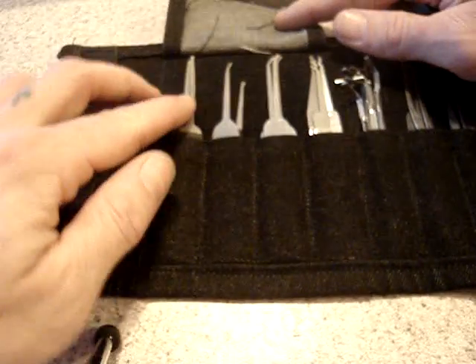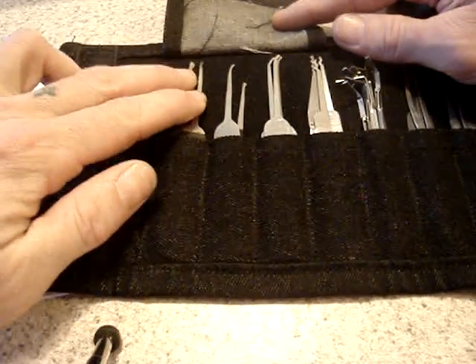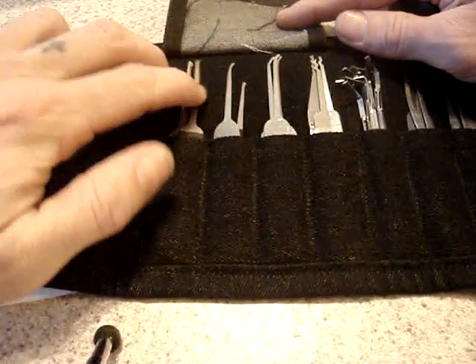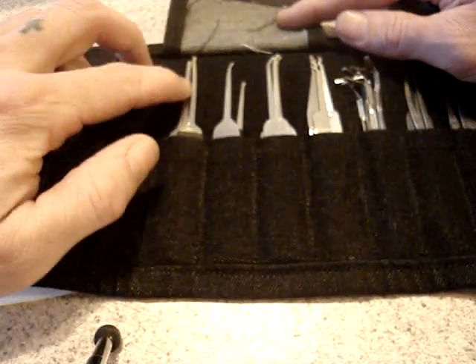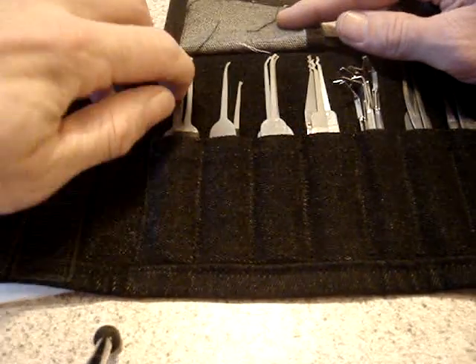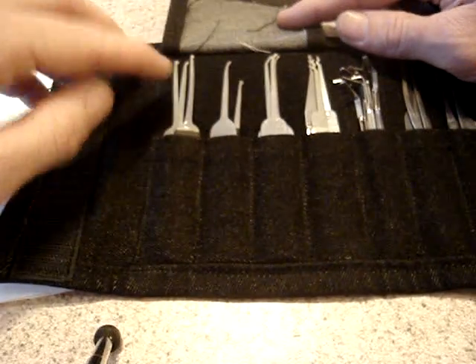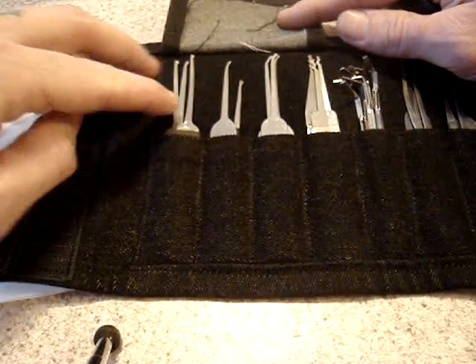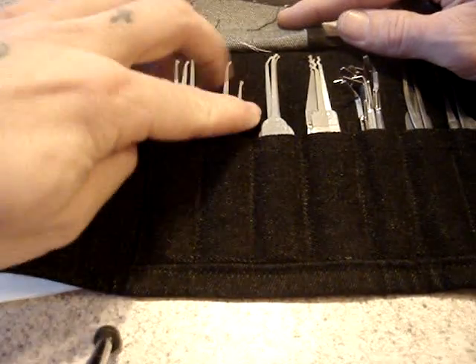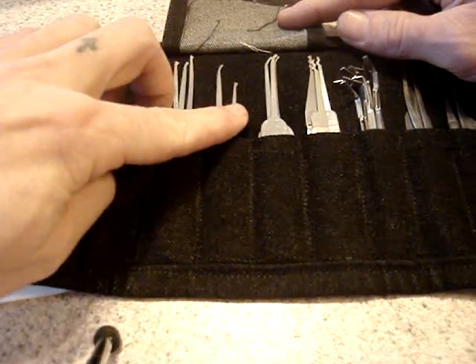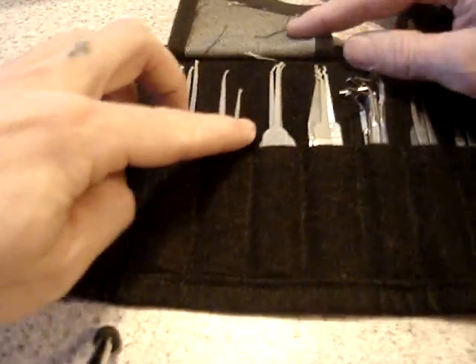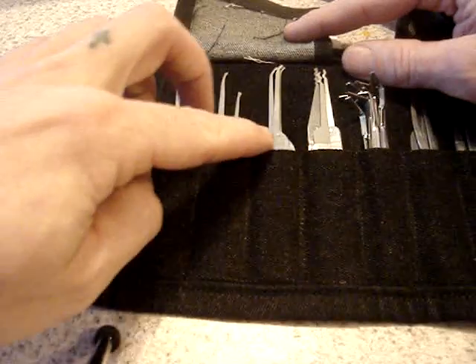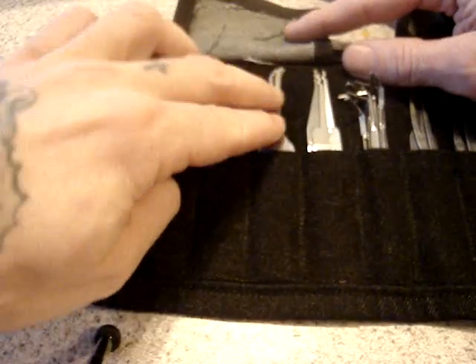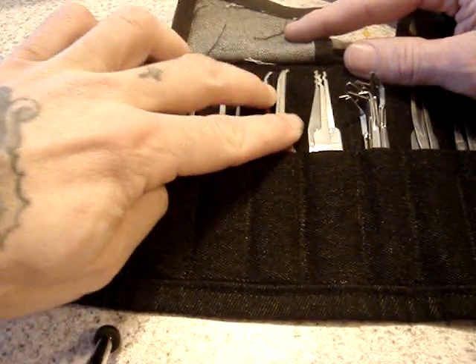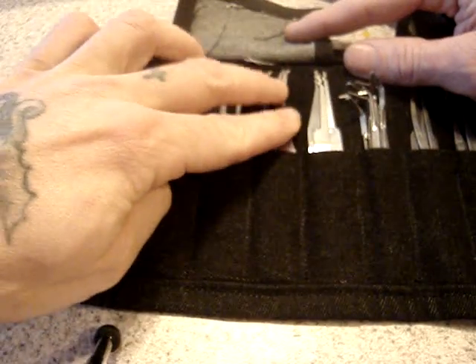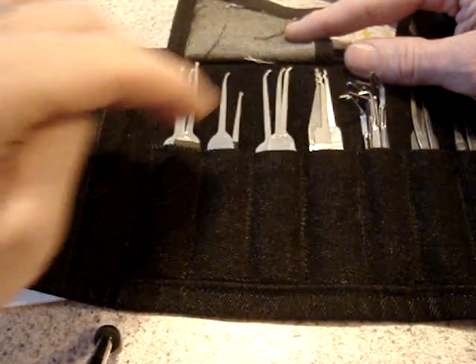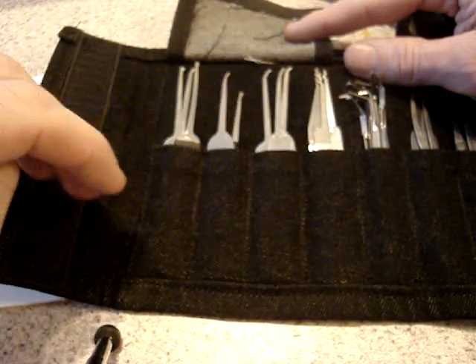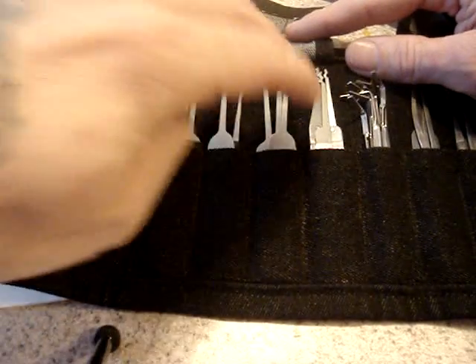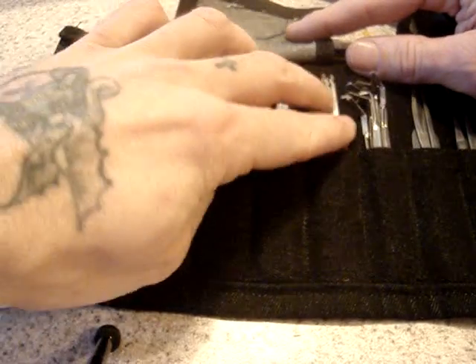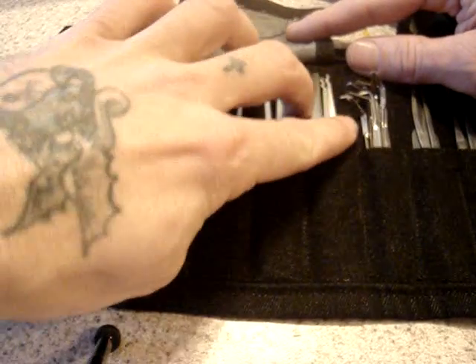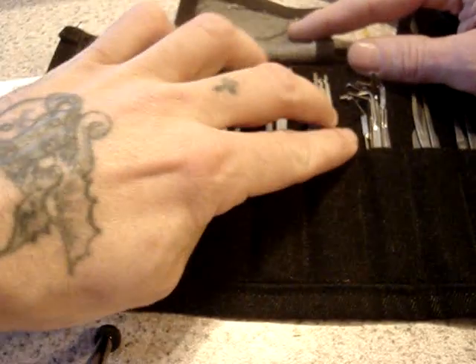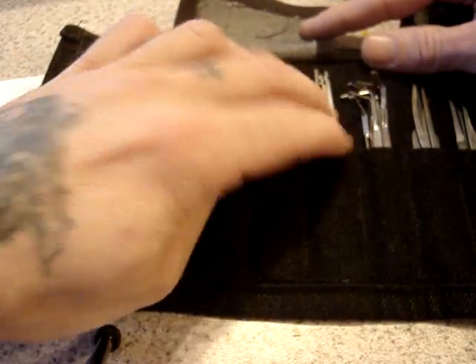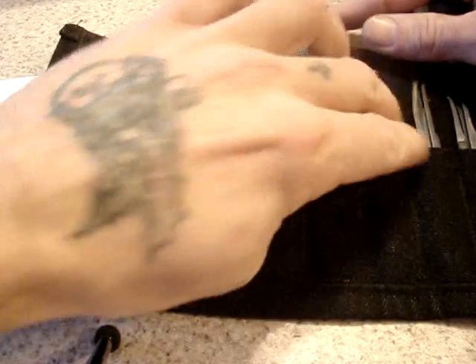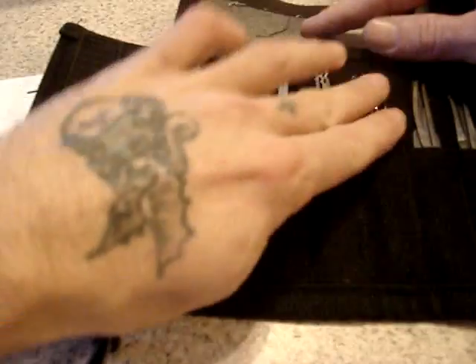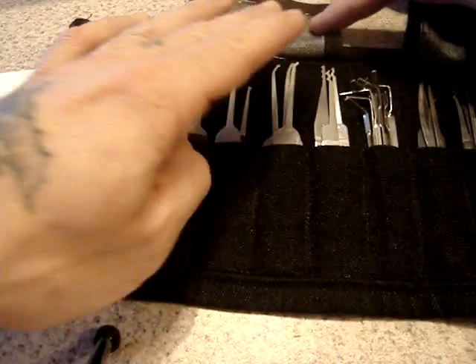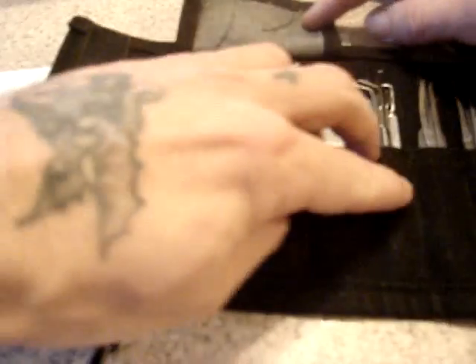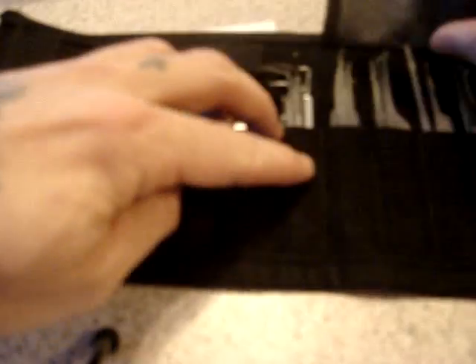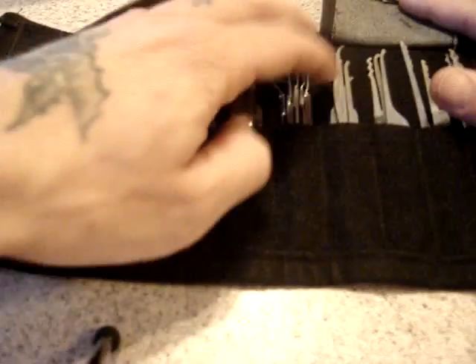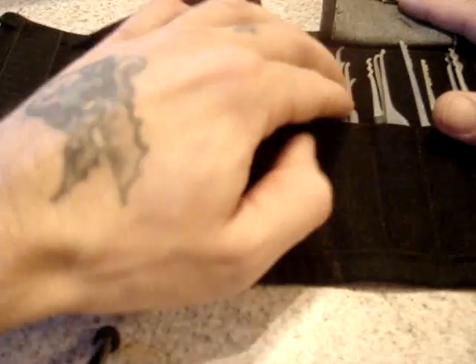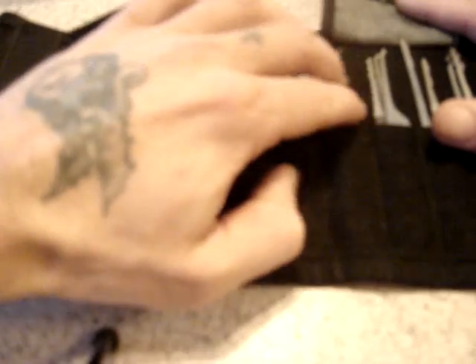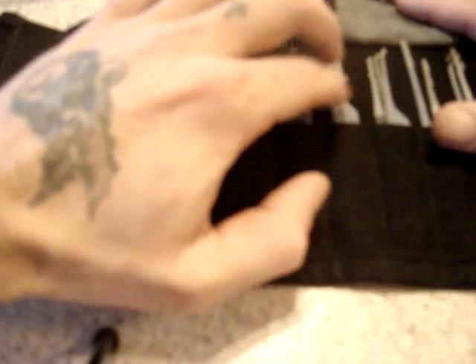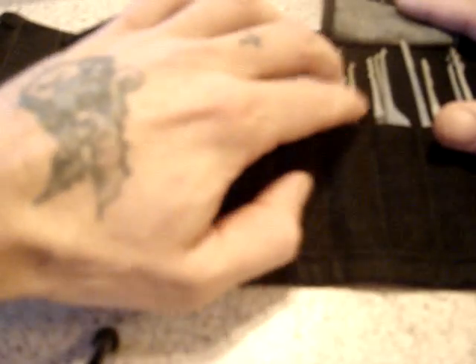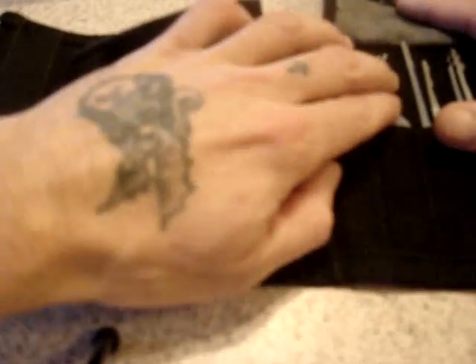I got my diamonds there, further offsets, various rakes, every type of tension, all kinds of hooks.